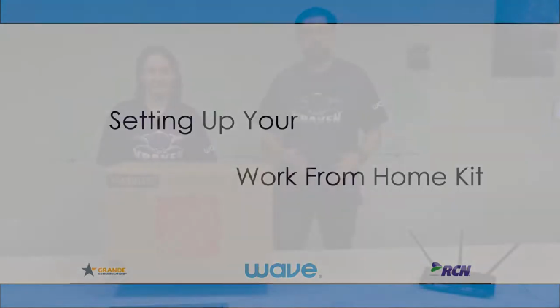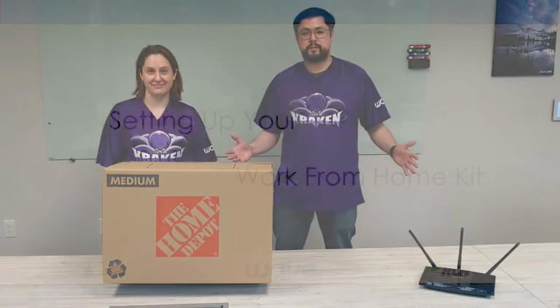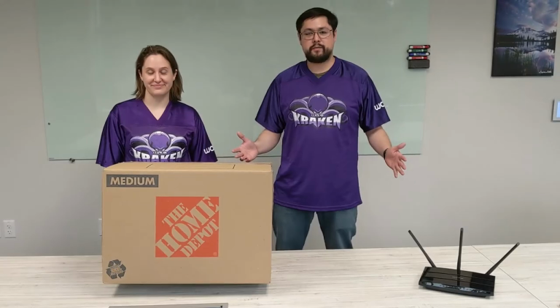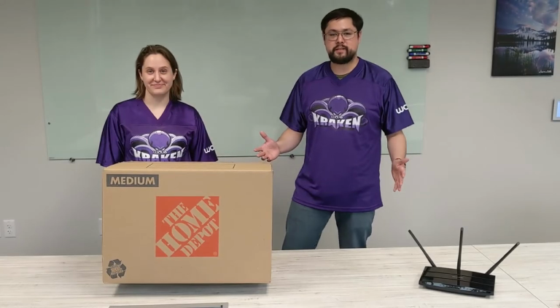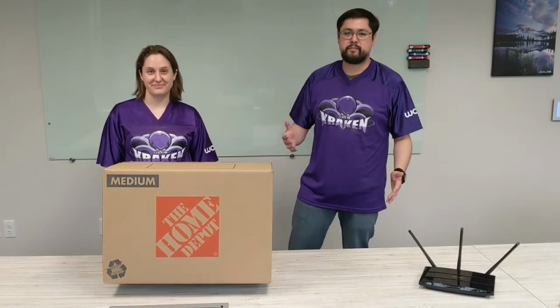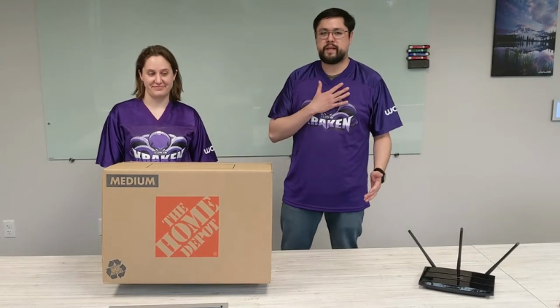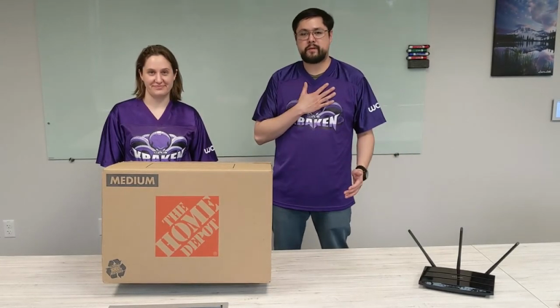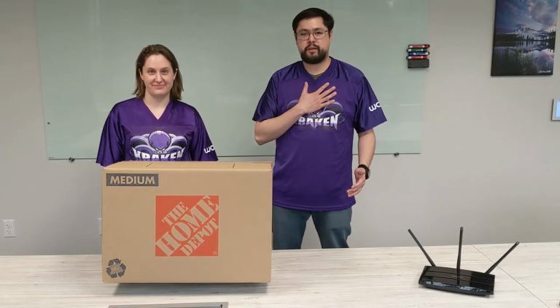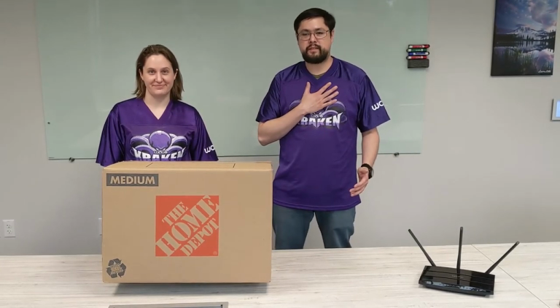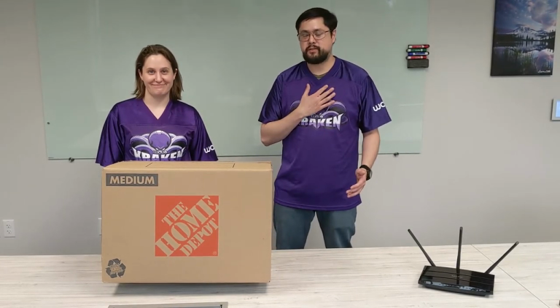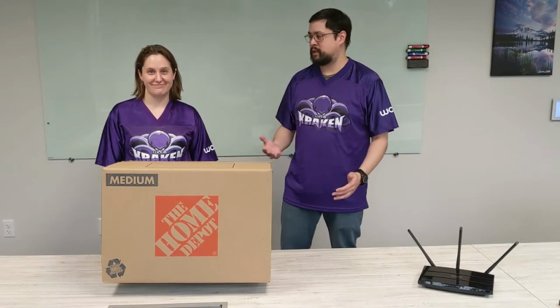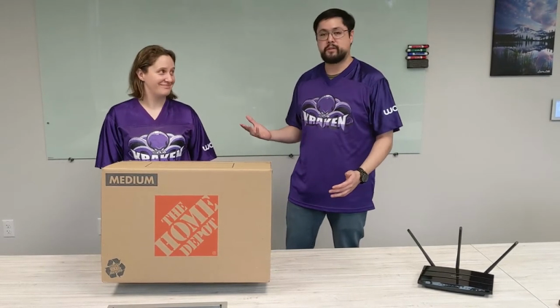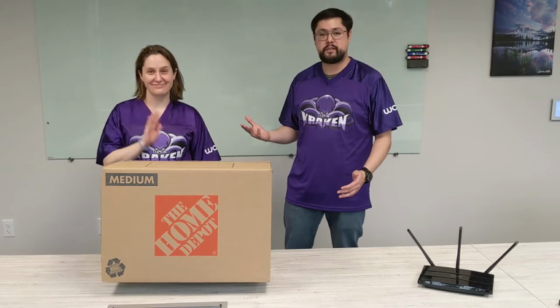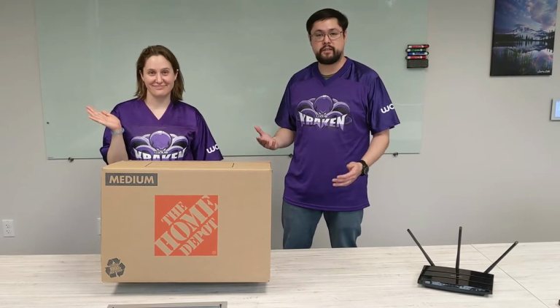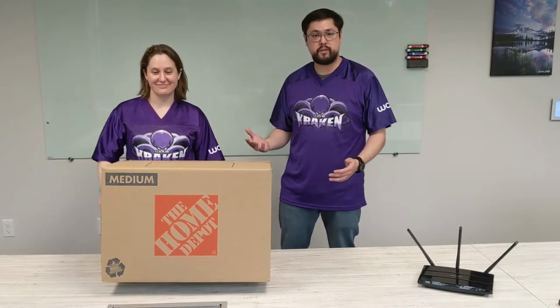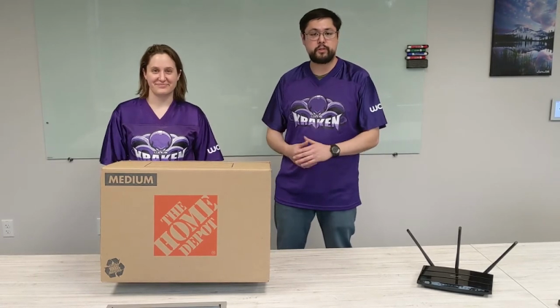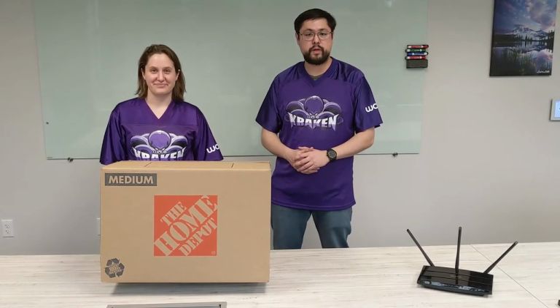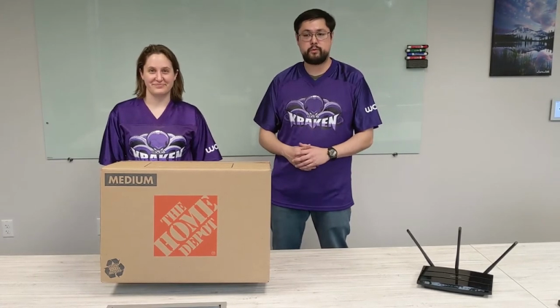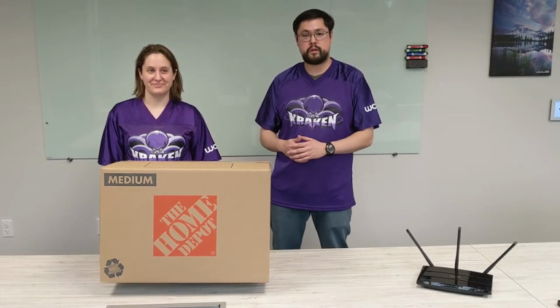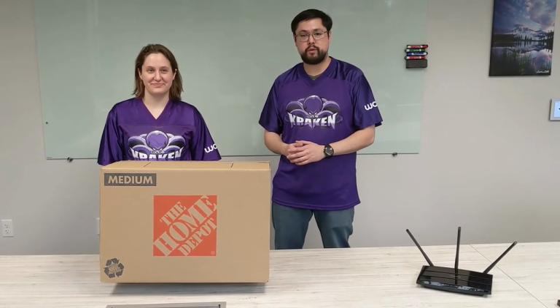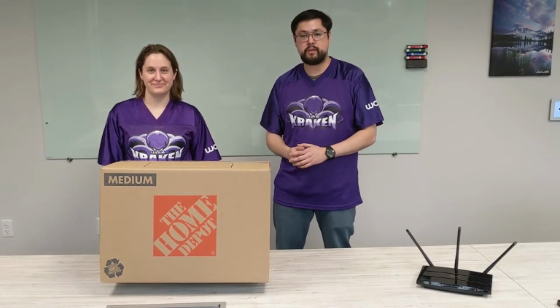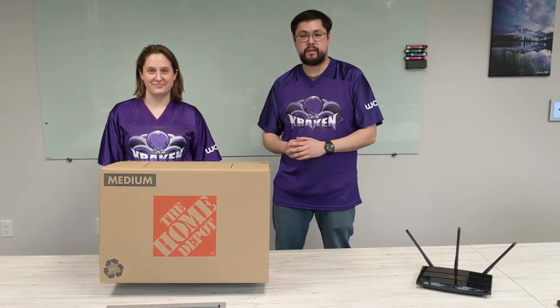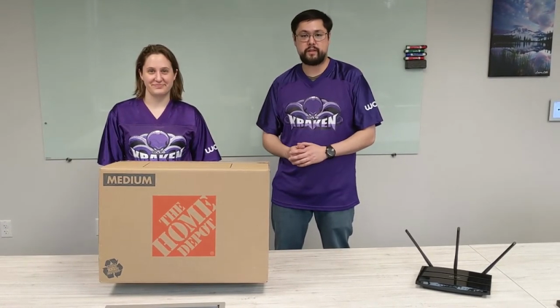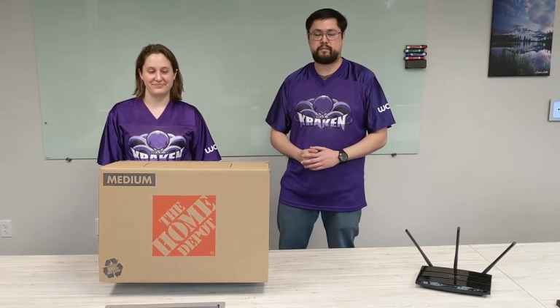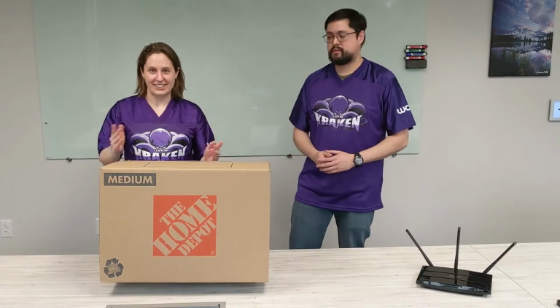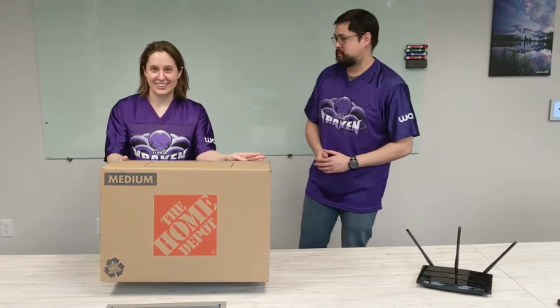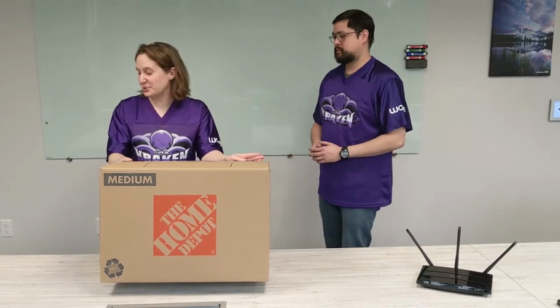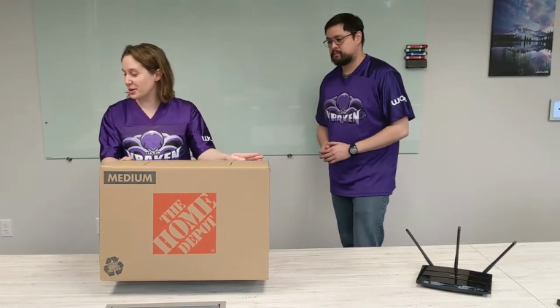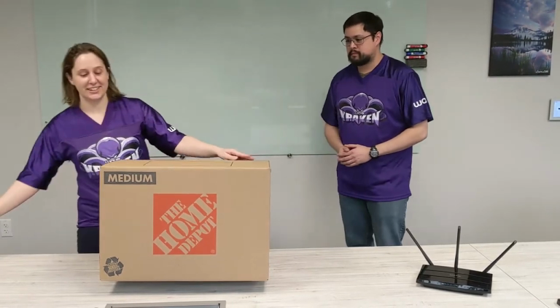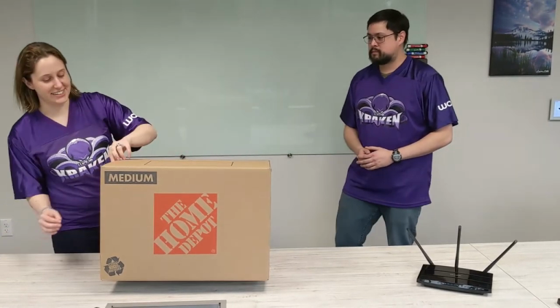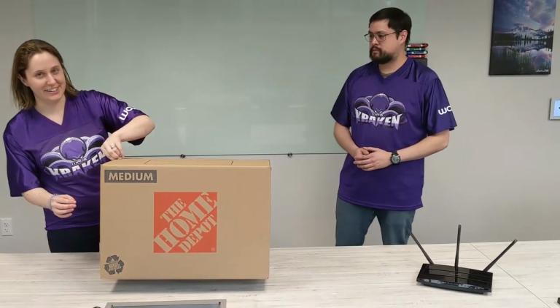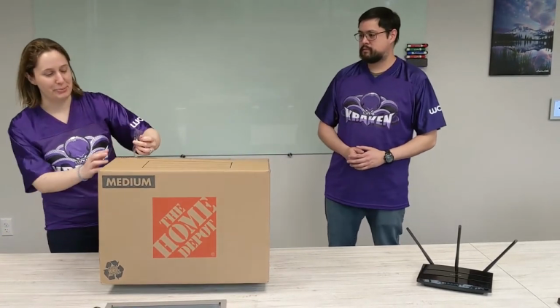Hello friends, thank you for joining us today. My name is Adam Powers with Wave IT, and to my right I have Ms. Laura Deddy. Today we will be showing you how to unbox your Work from Home Kit and get everything hooked up. This here is your Work from Home Kit, let's get that open.